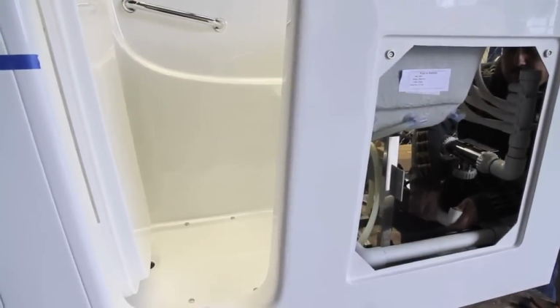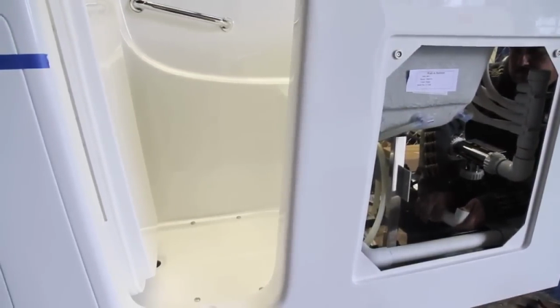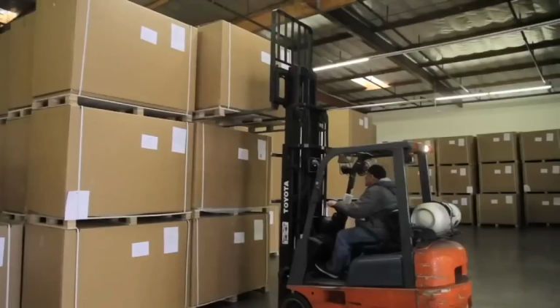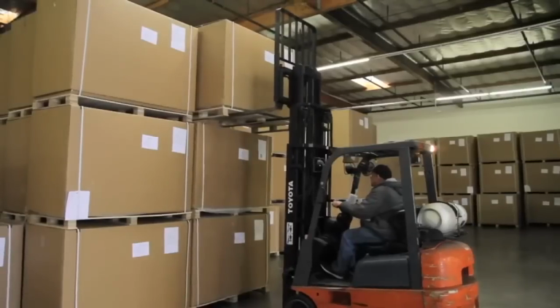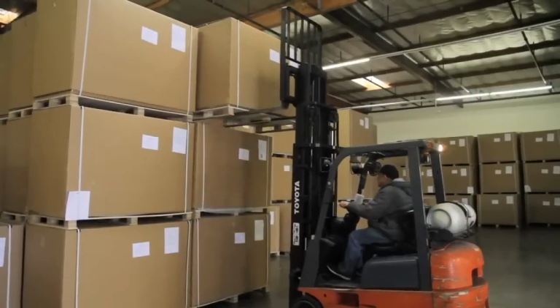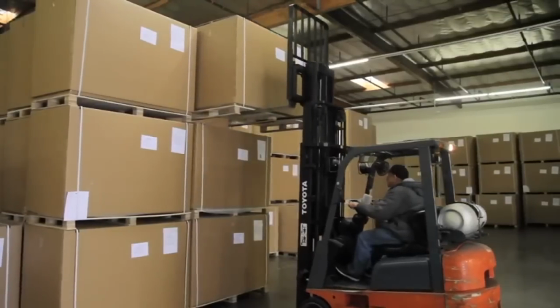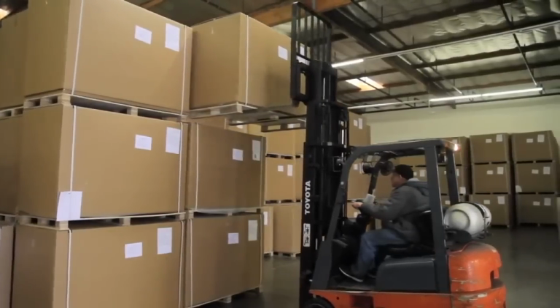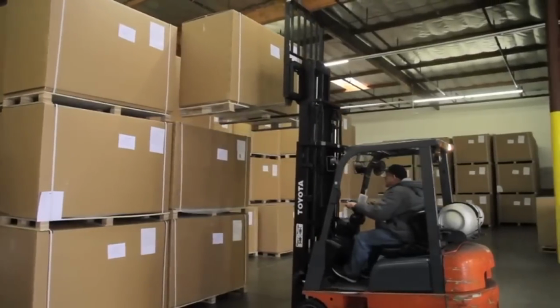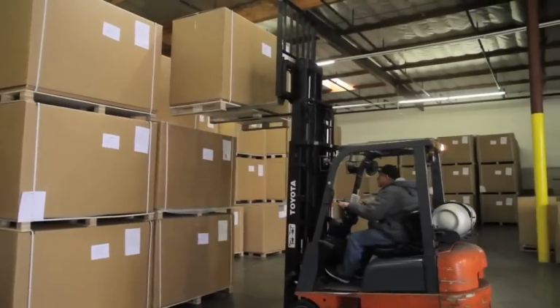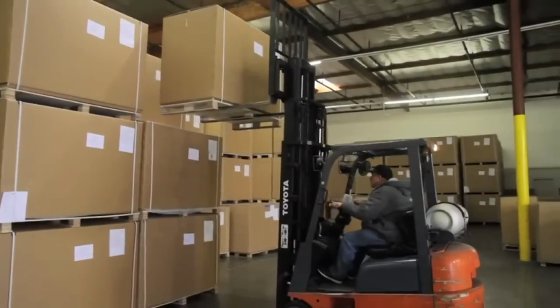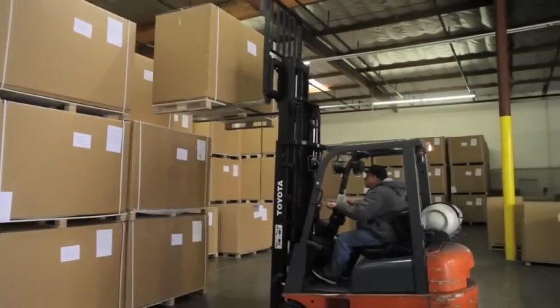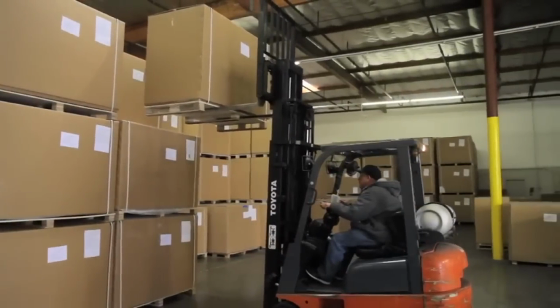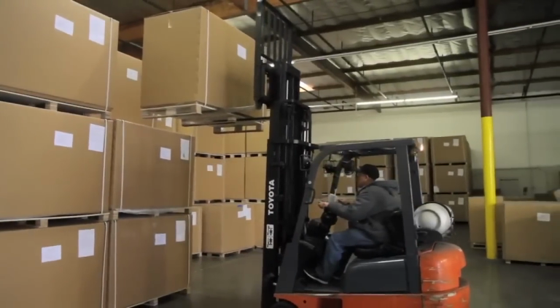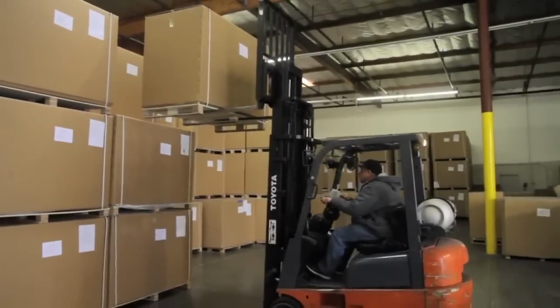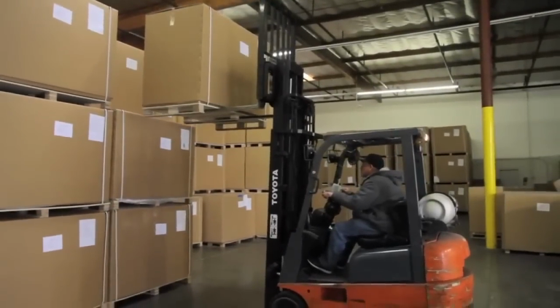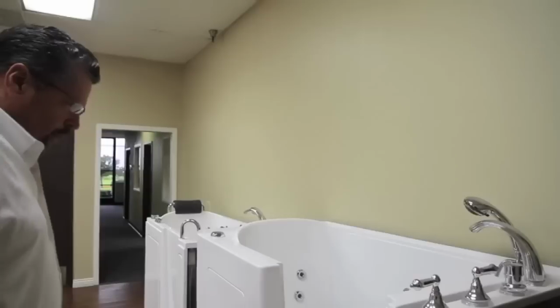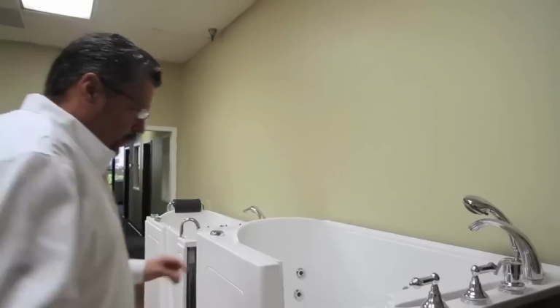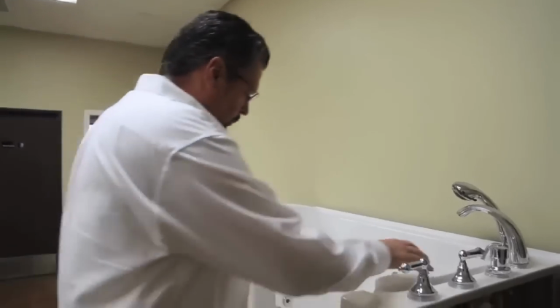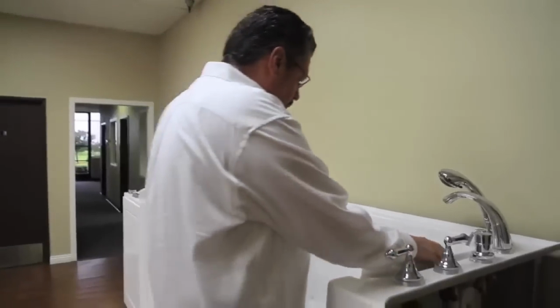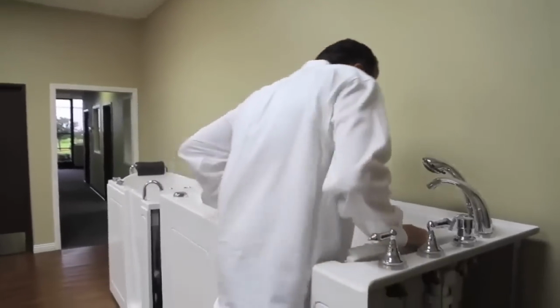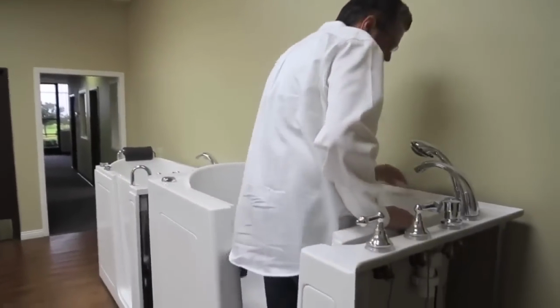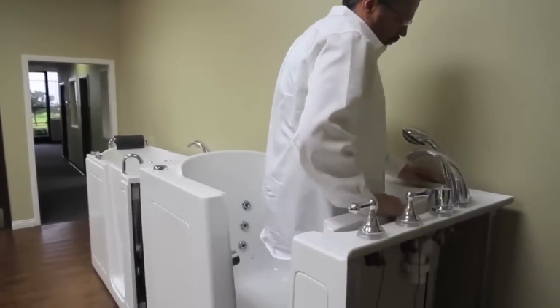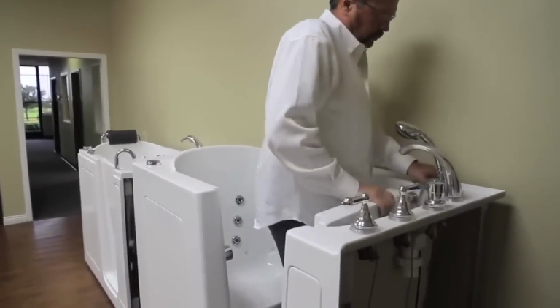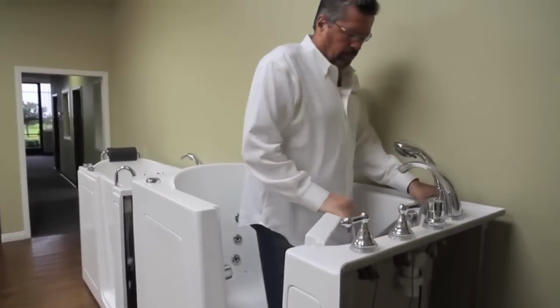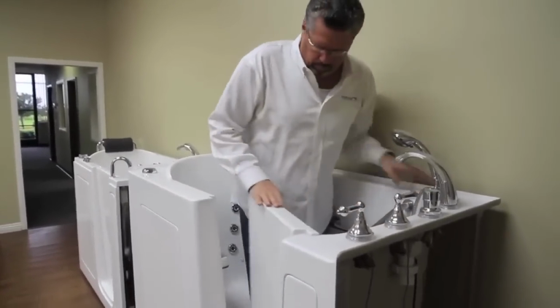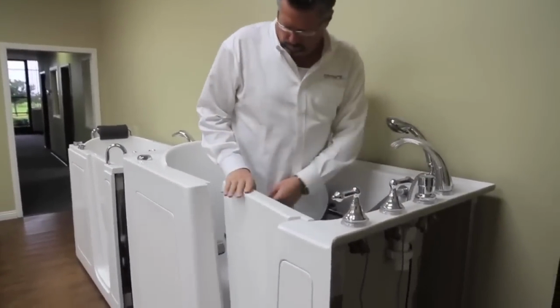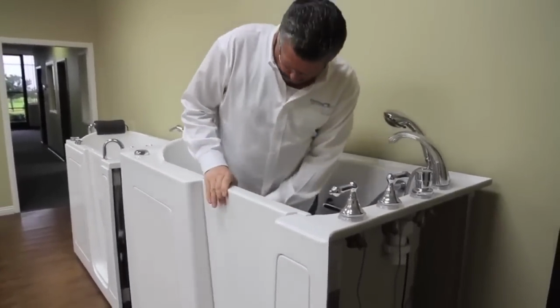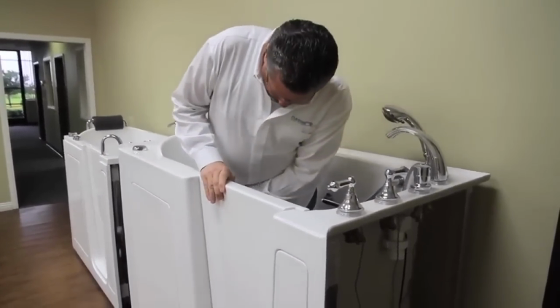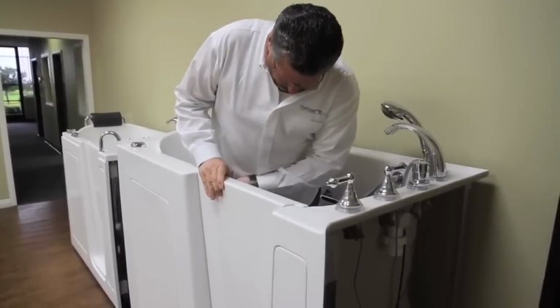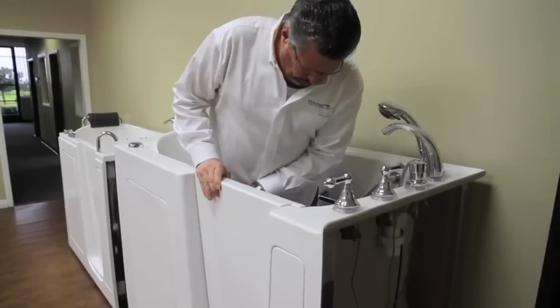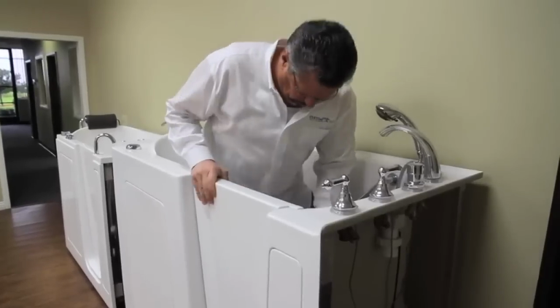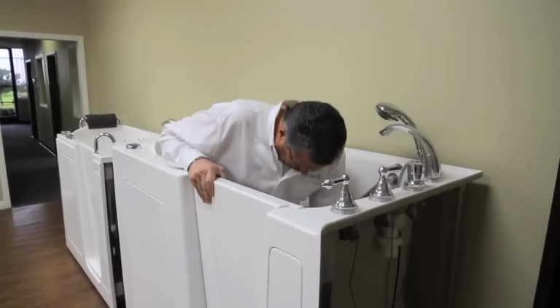At Custom Care Walk-In Tubs, we are improving the quality of life for every customer, one tub at a time. Our customers become our best salespeople.